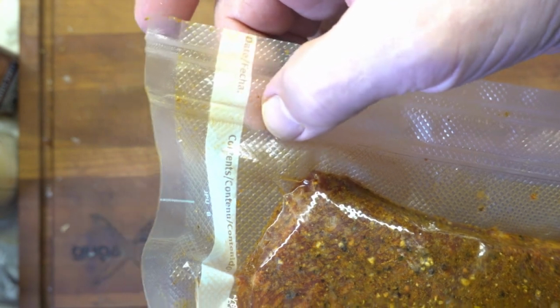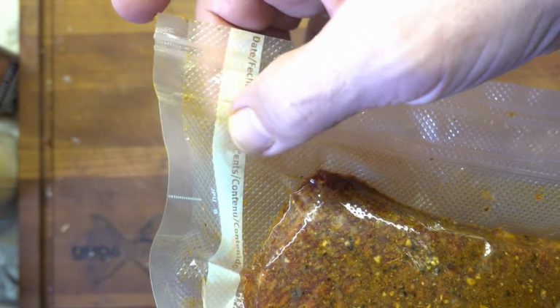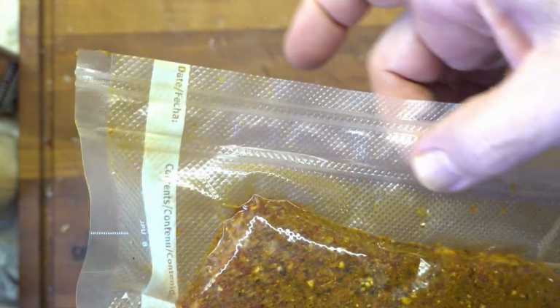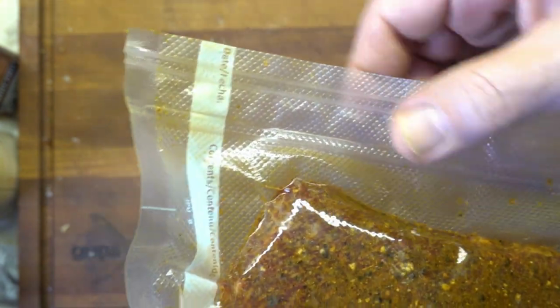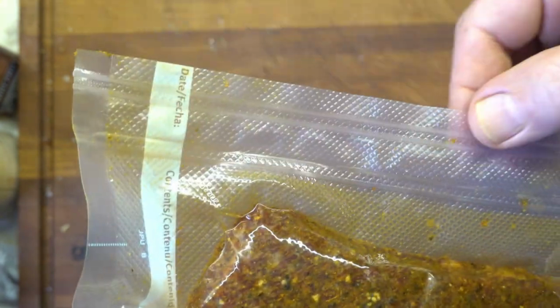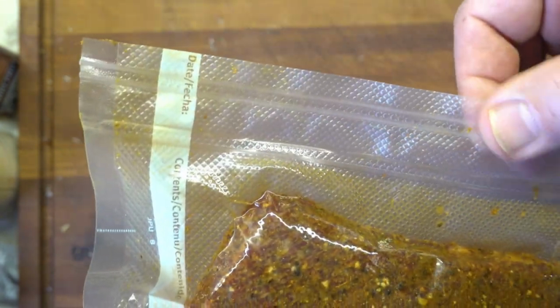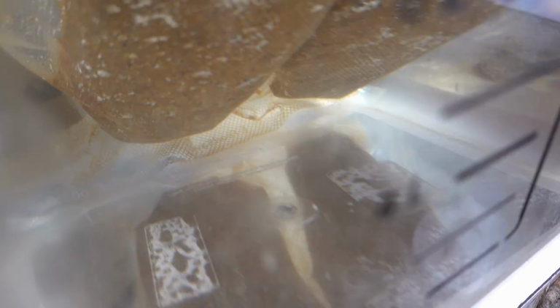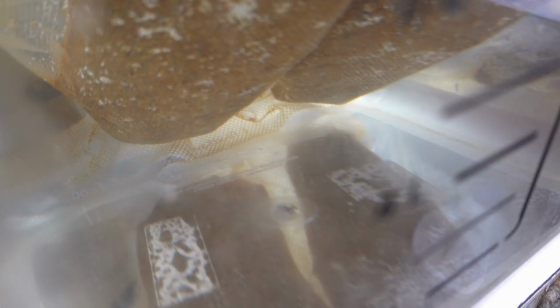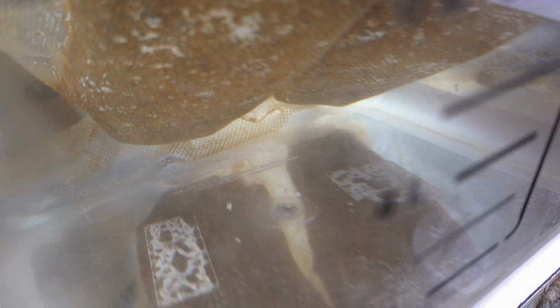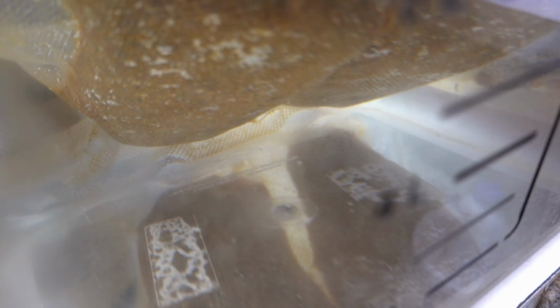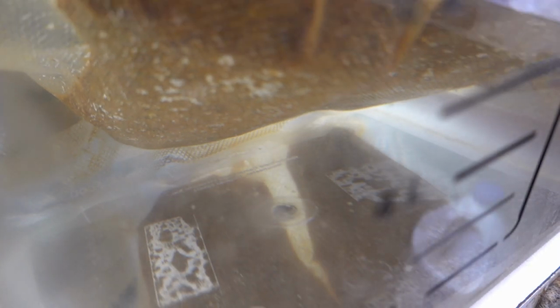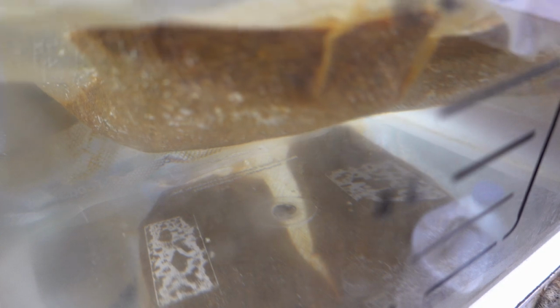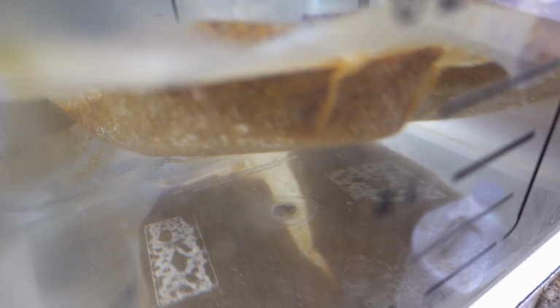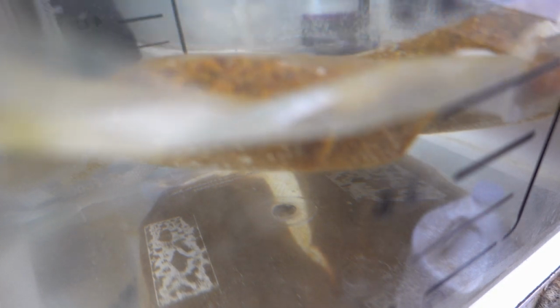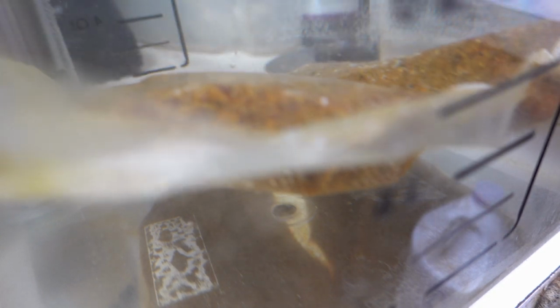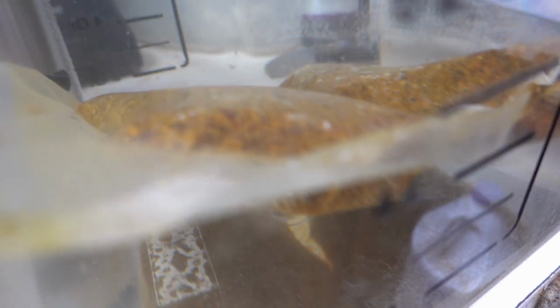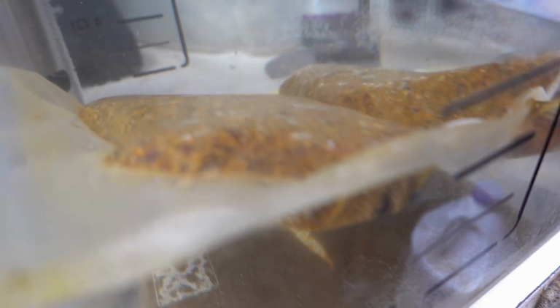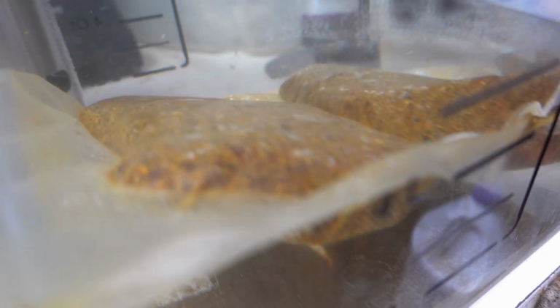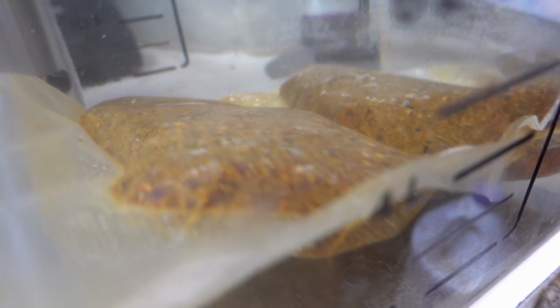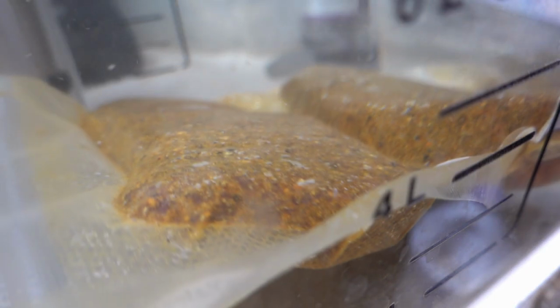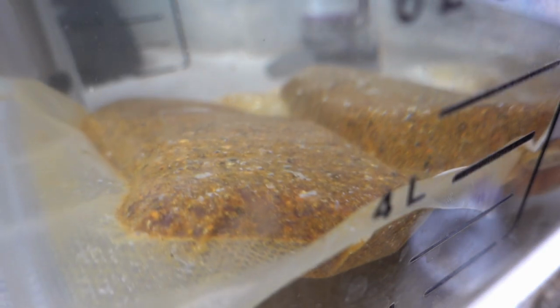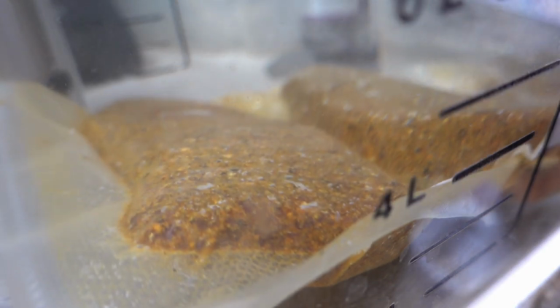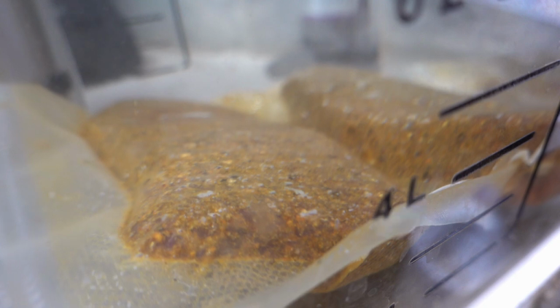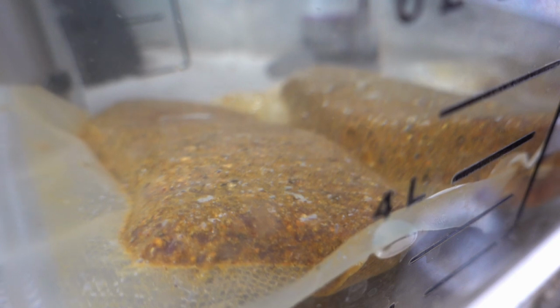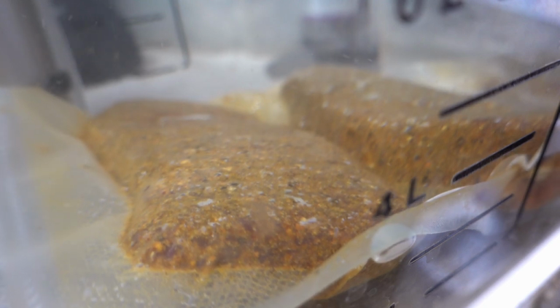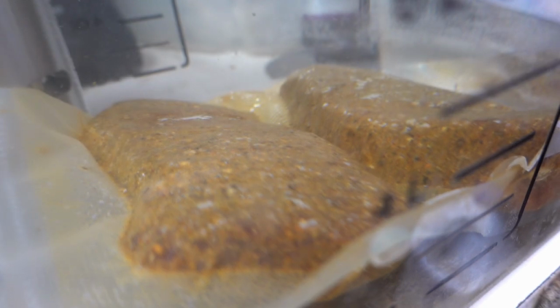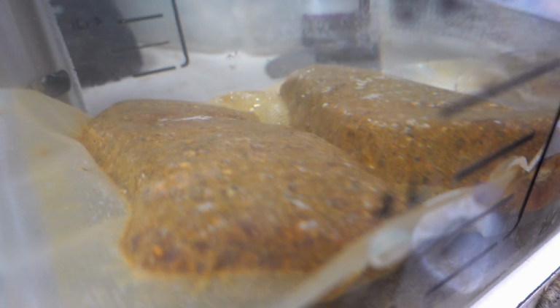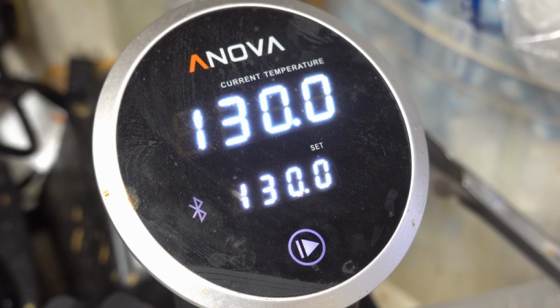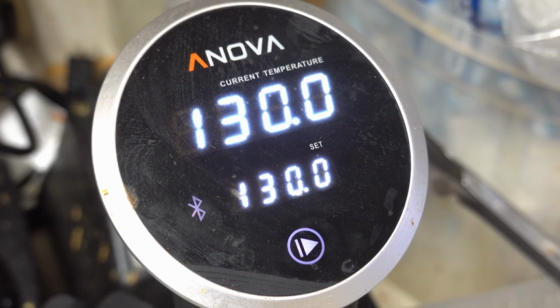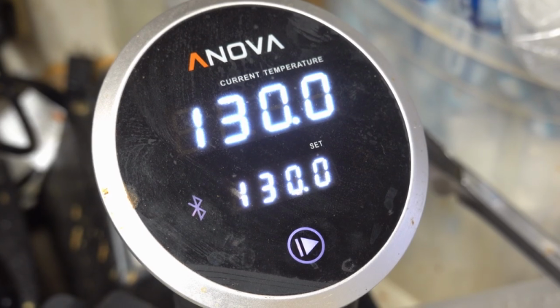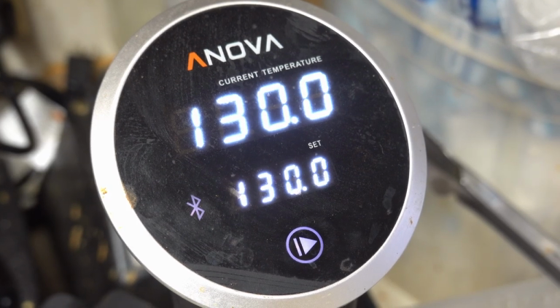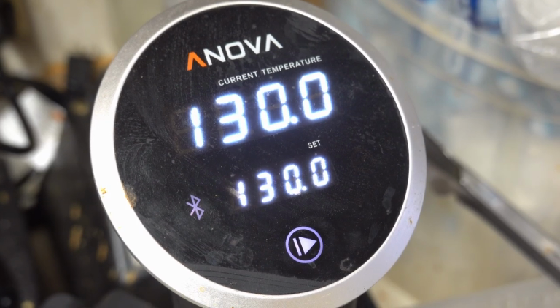I decided to put these in vacuum bags right away, mostly because they were going to be in the aquarium for three days and they would have plenty of time for that flavor to really infuse. 130 degrees Fahrenheit — 327 Kelvin.